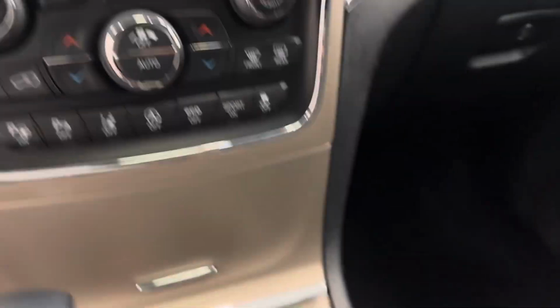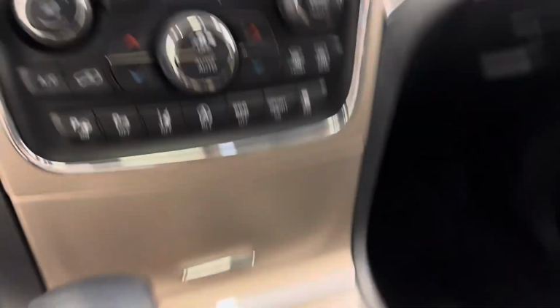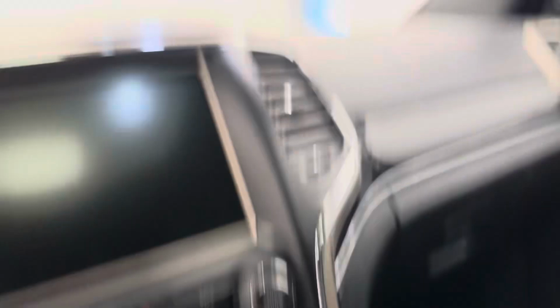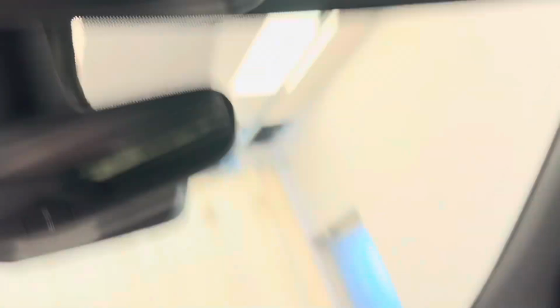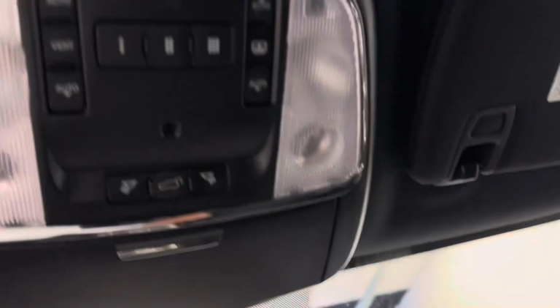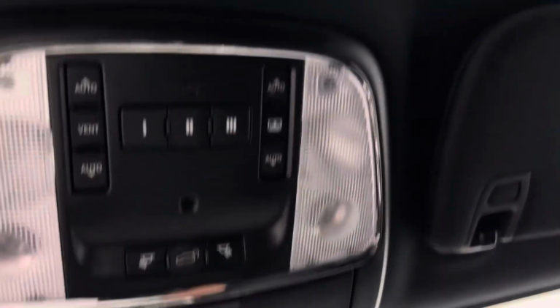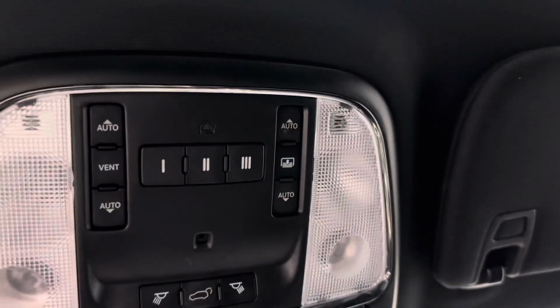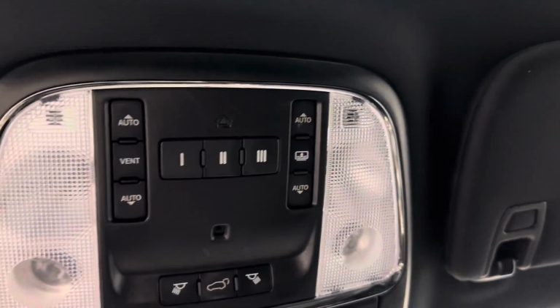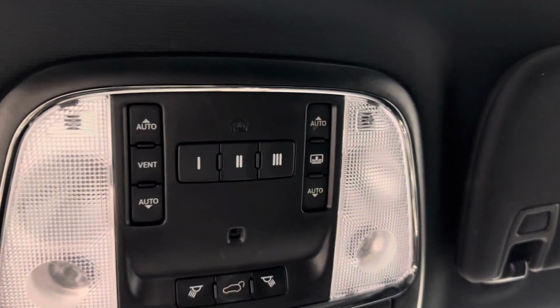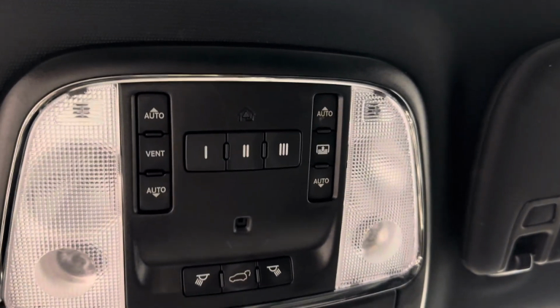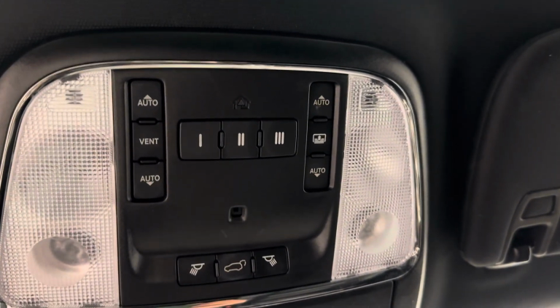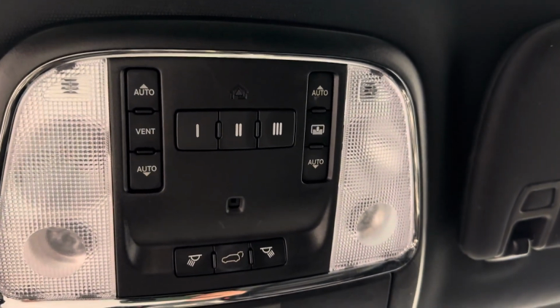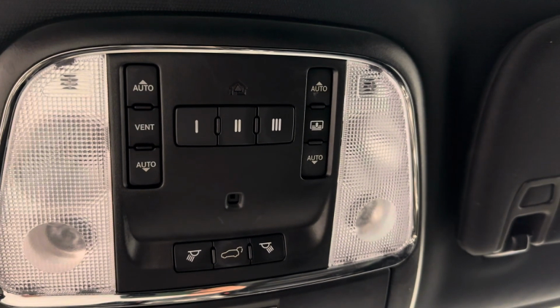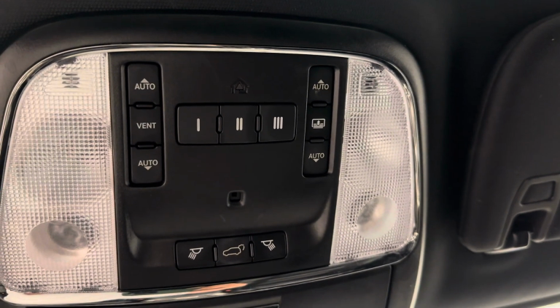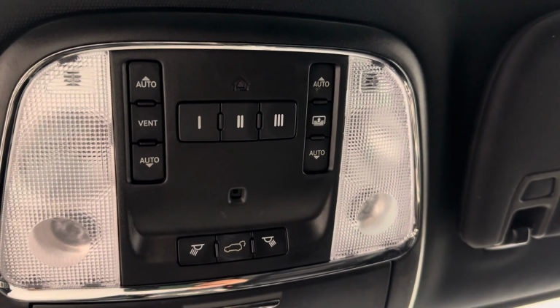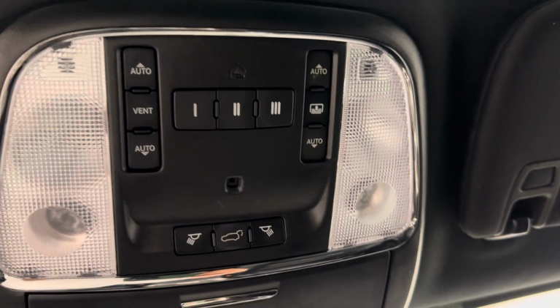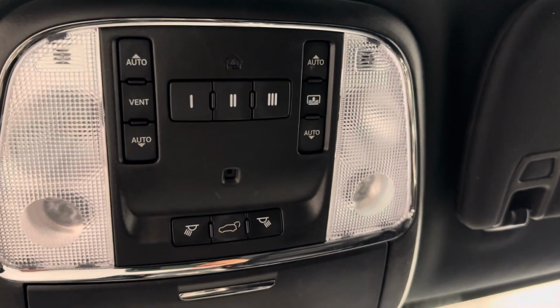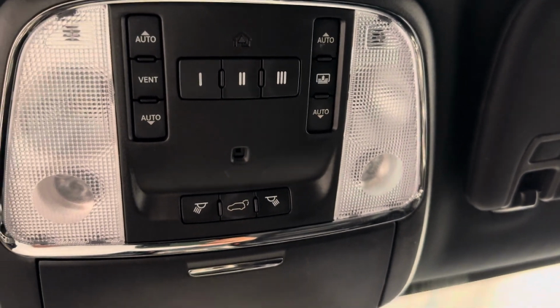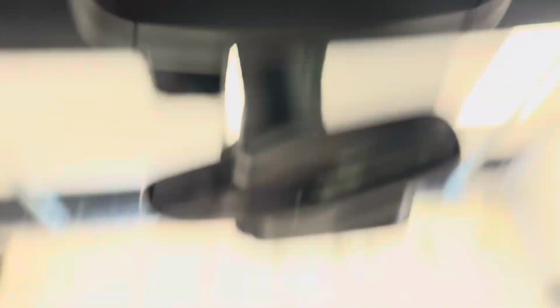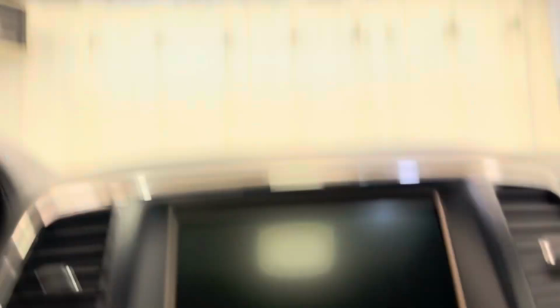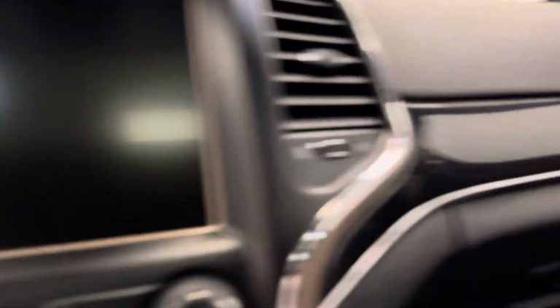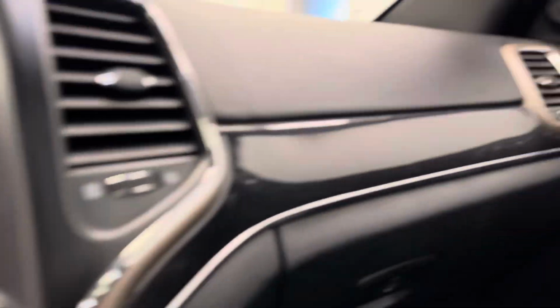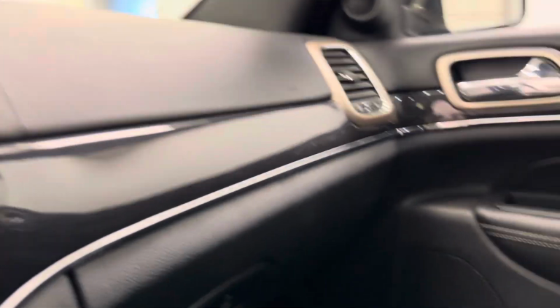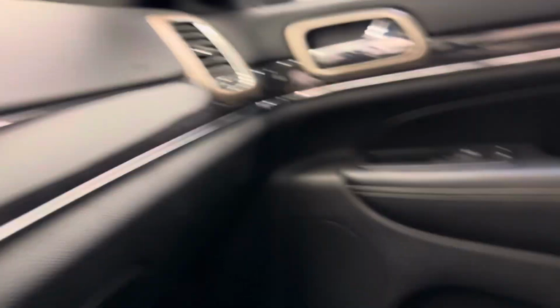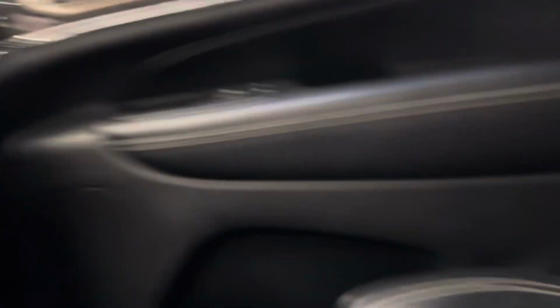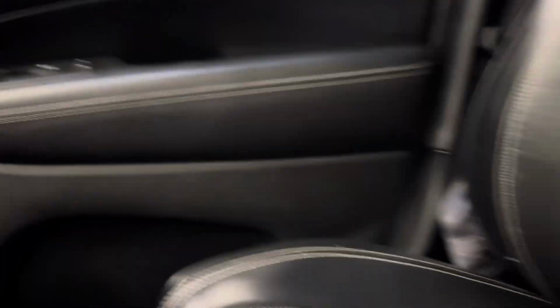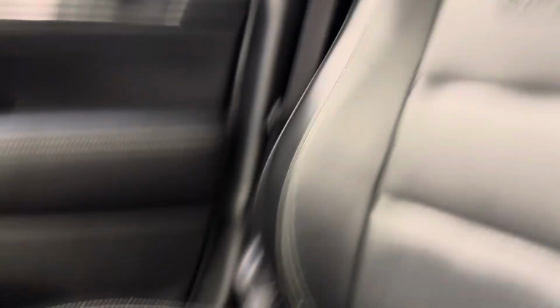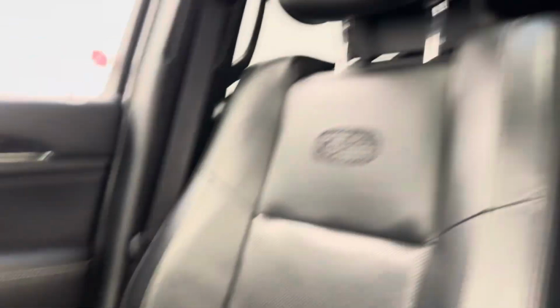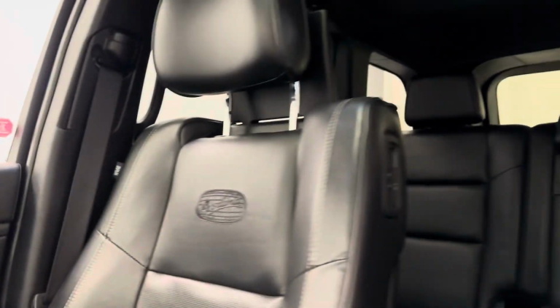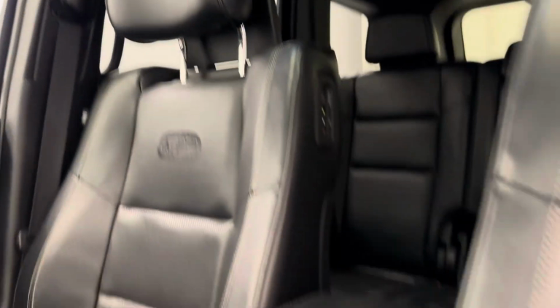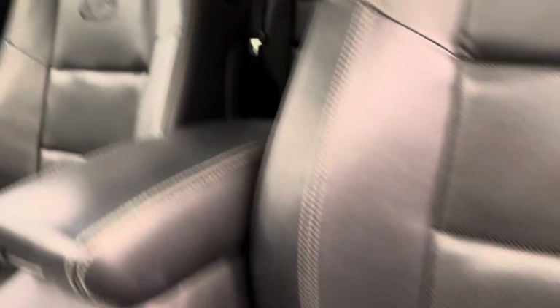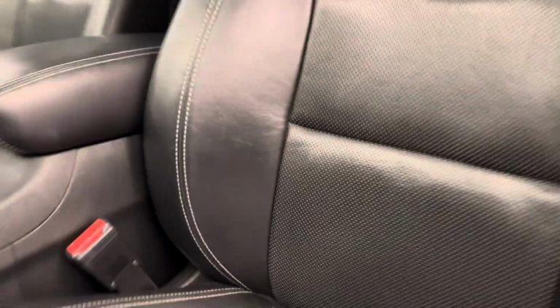This unit also comes equipped with sunroof controls and a garage door opener, and our interior color is black.